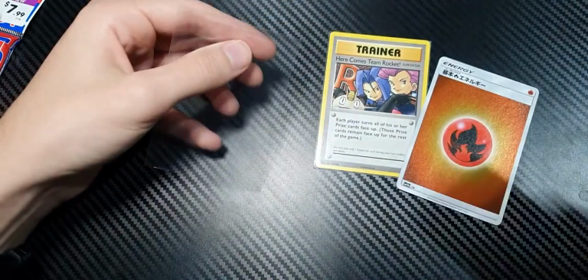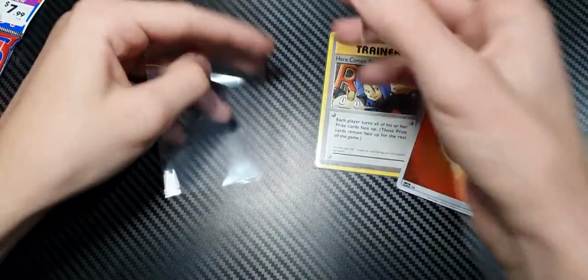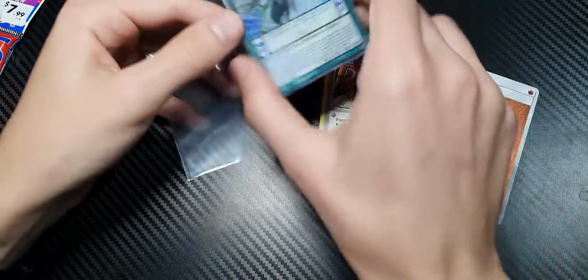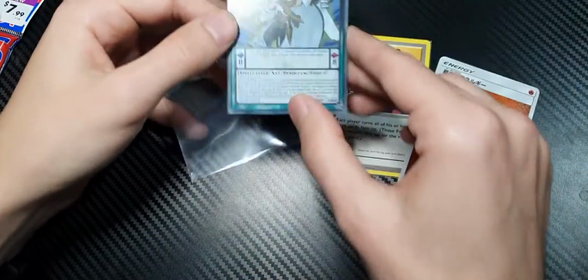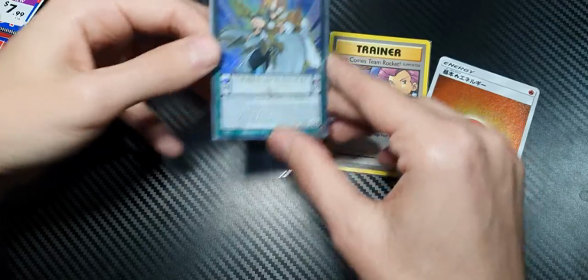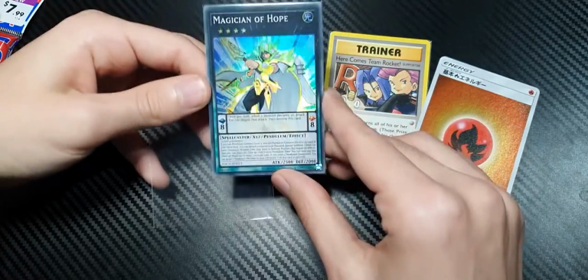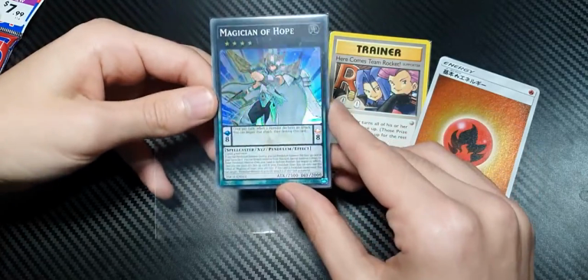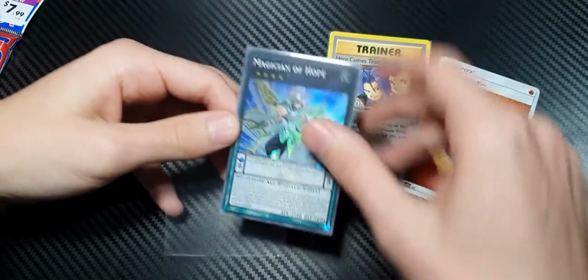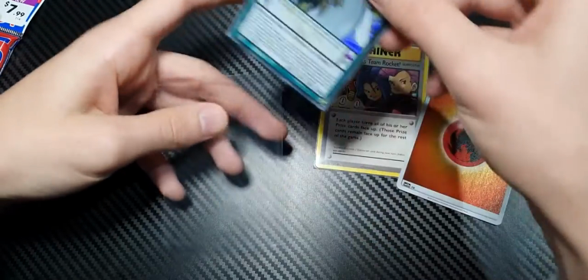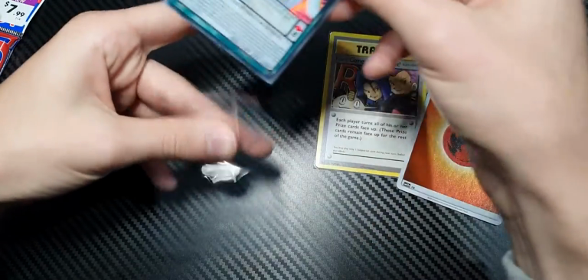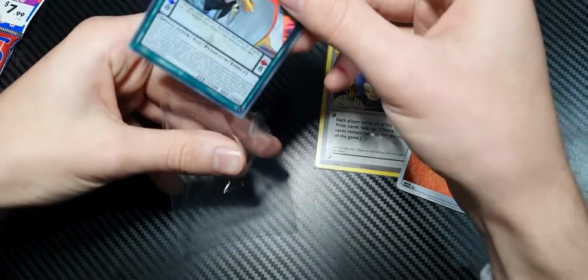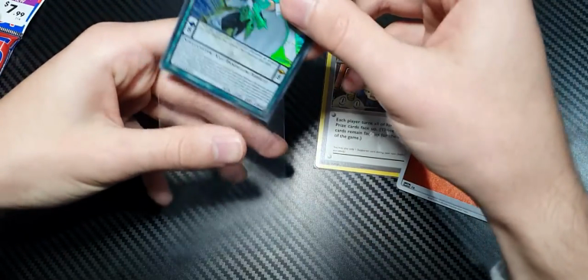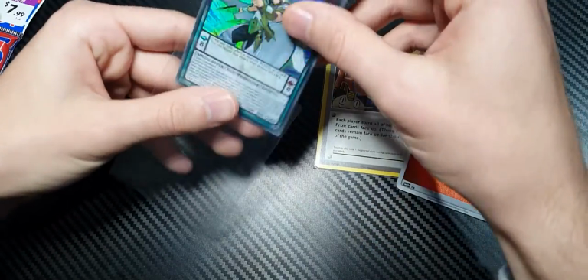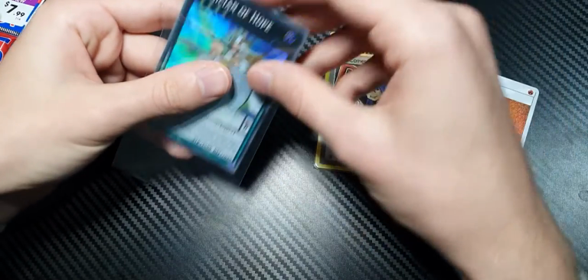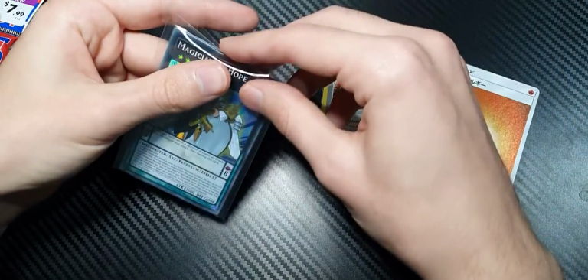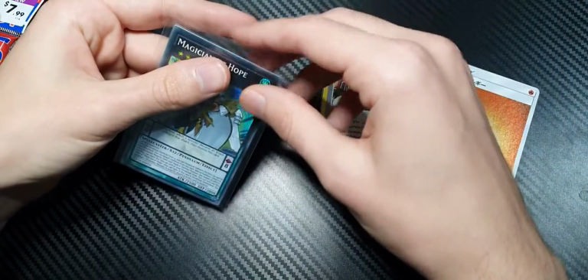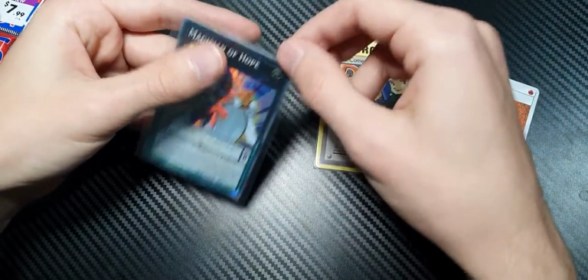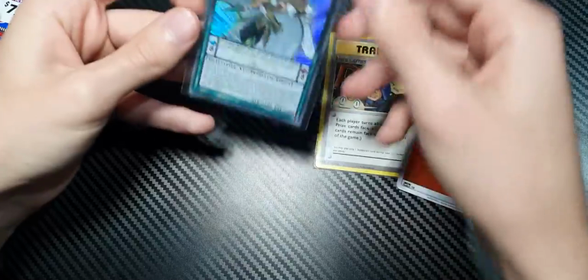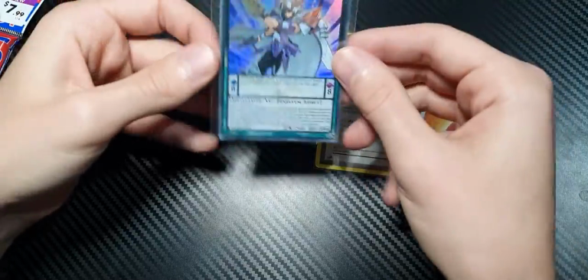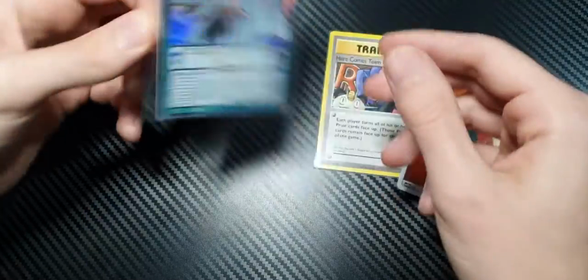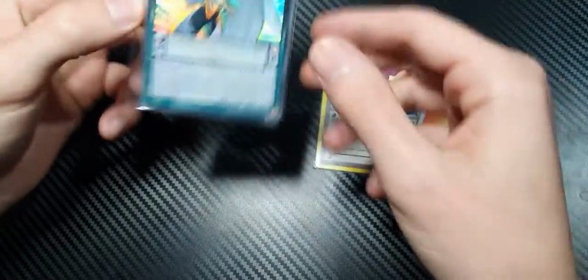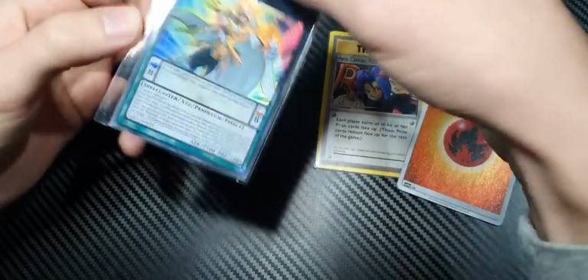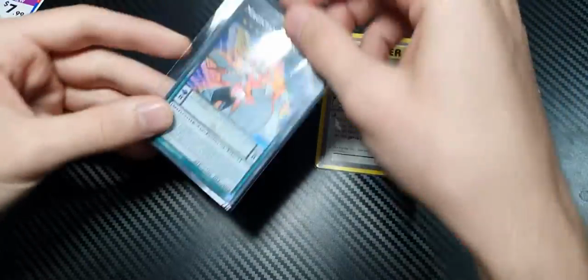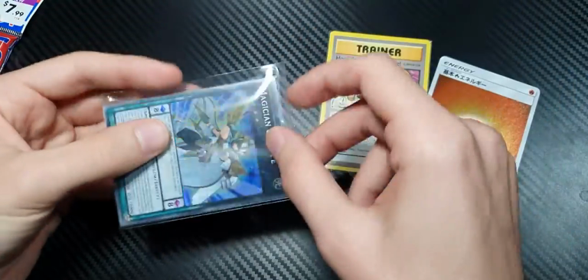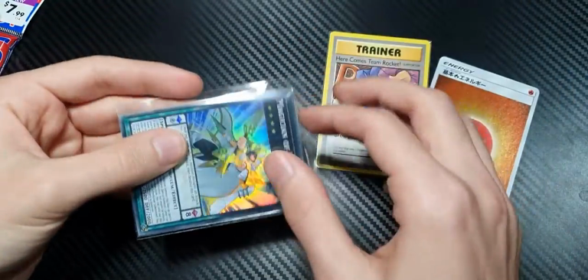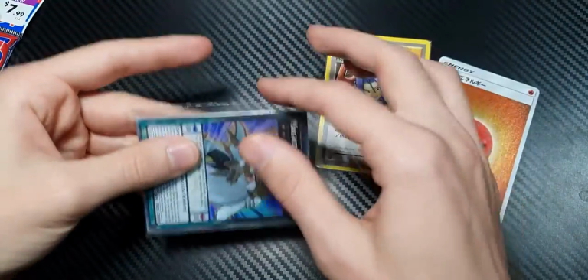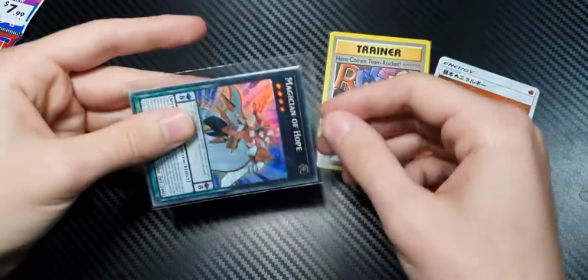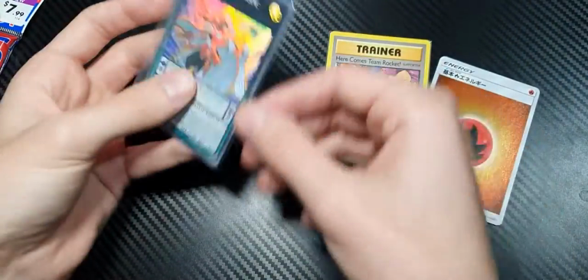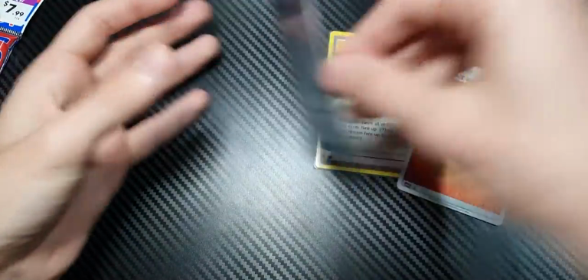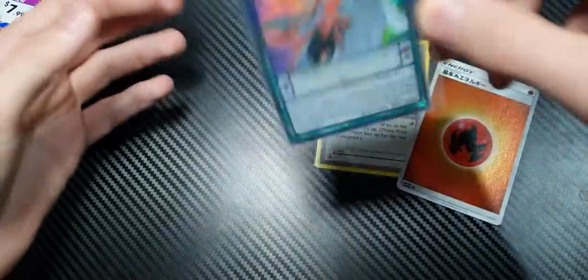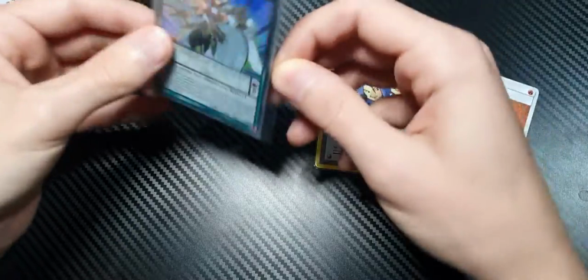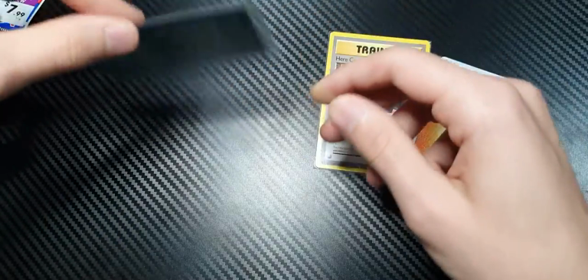I have a Yu-Gi-Oh card in the Yu-Gi-Oh card size sleeve, and now I'm going to put it in the Ultra Pro. Ultra Pro only comes in the one size. Look how much space is around this card on both sides — it is crazy. It just slips and slides all over the place.